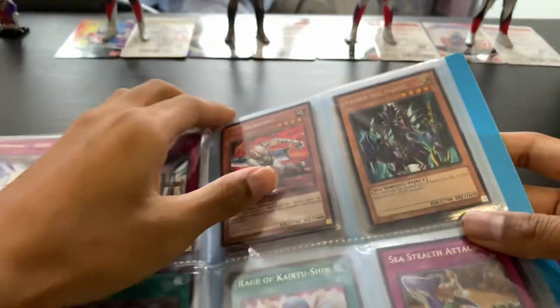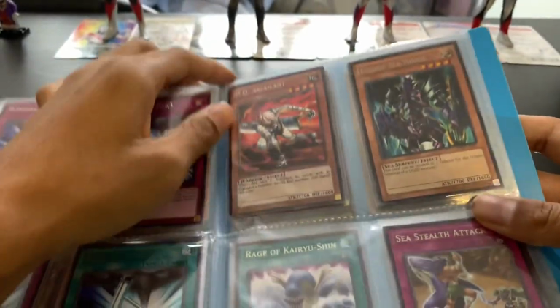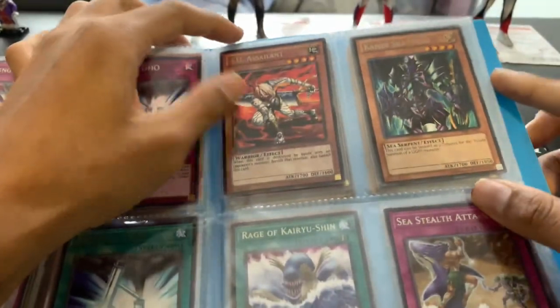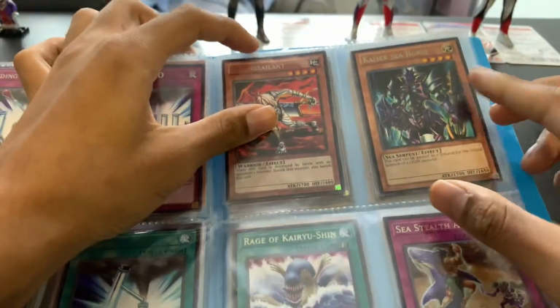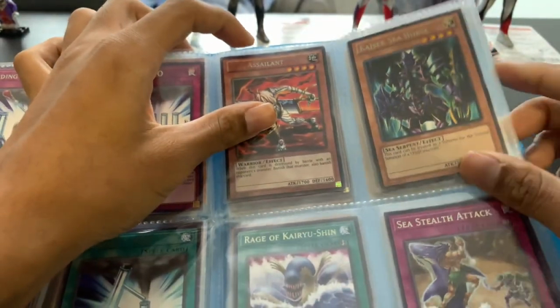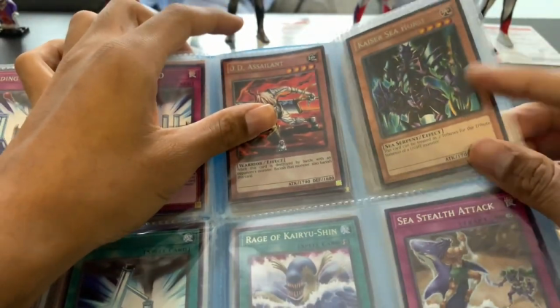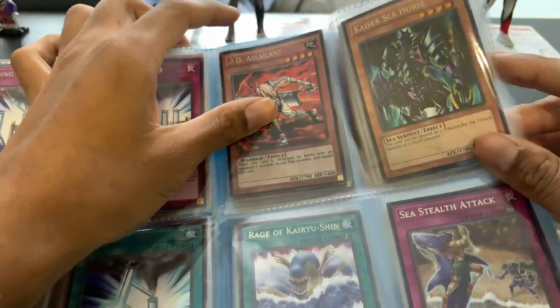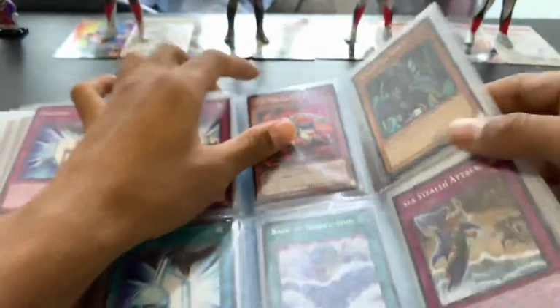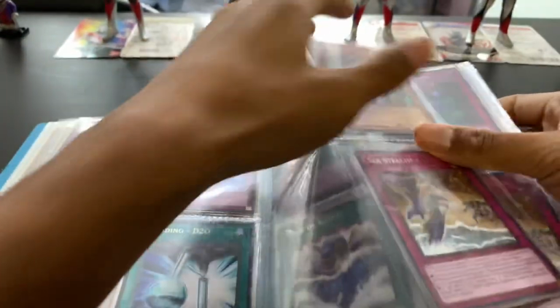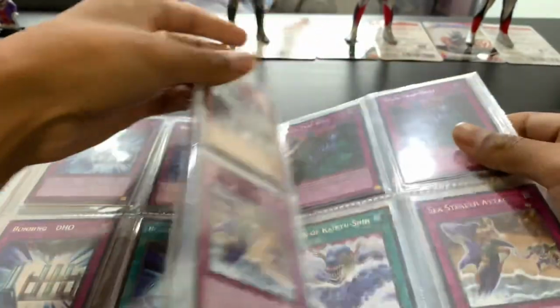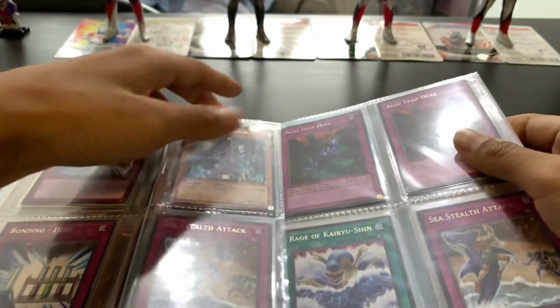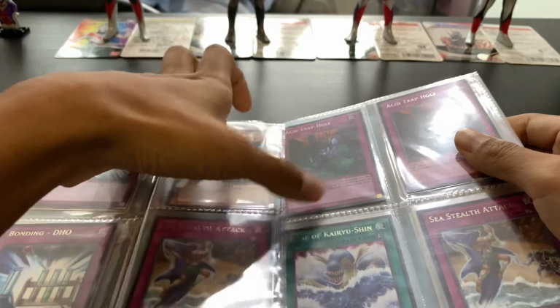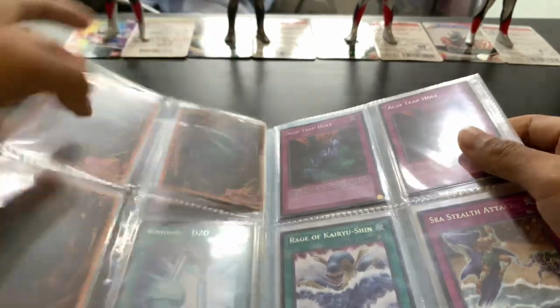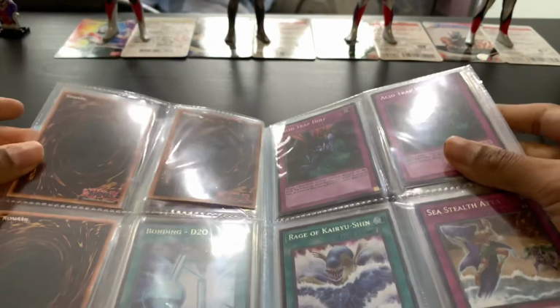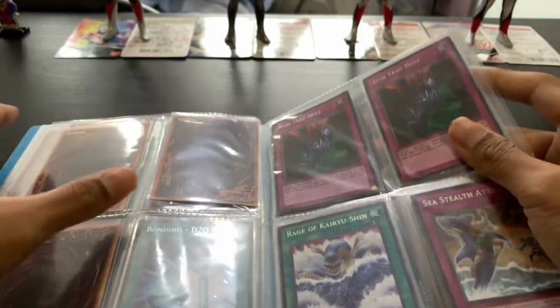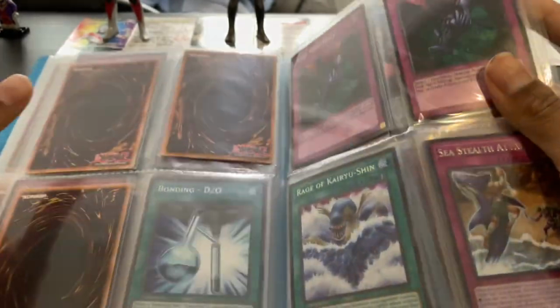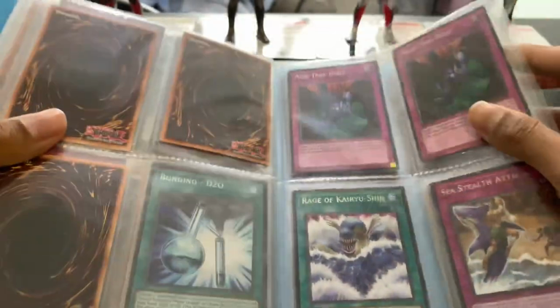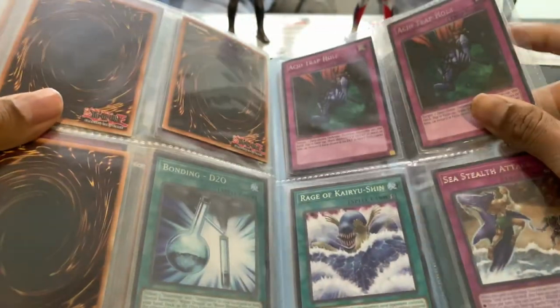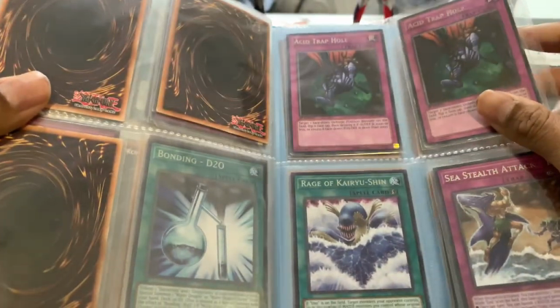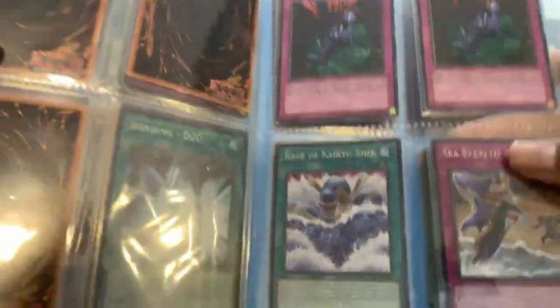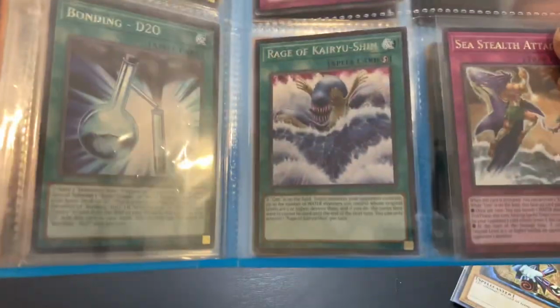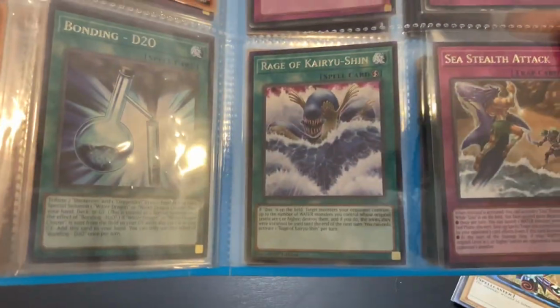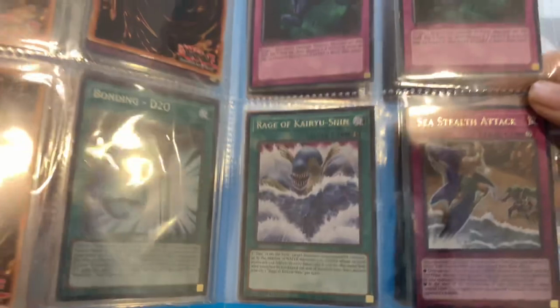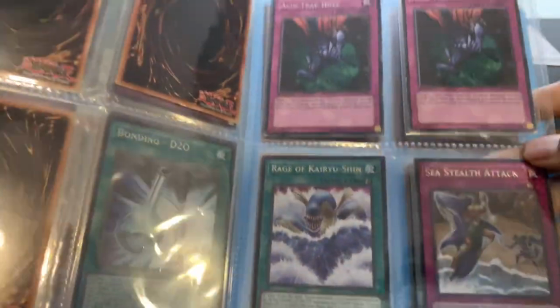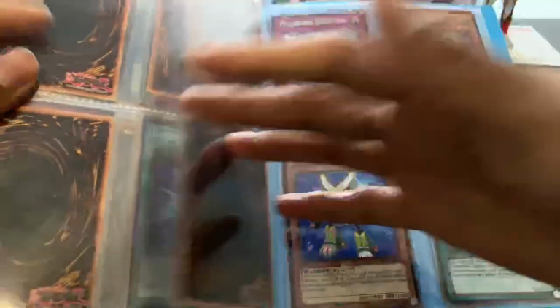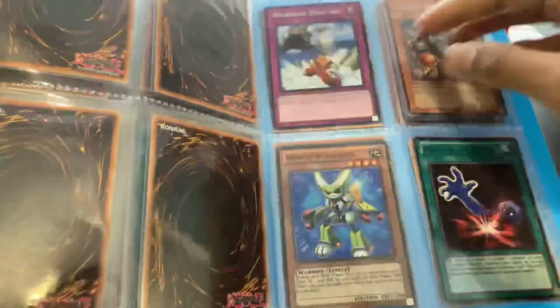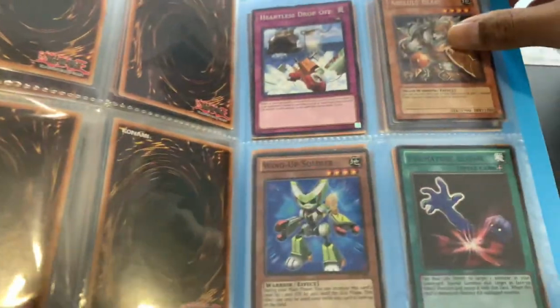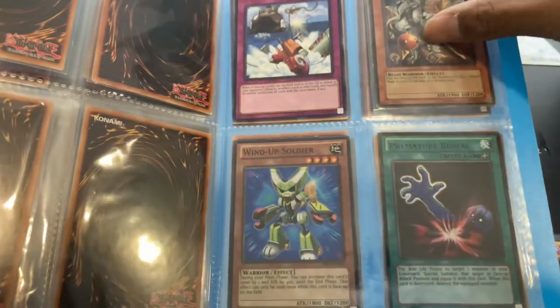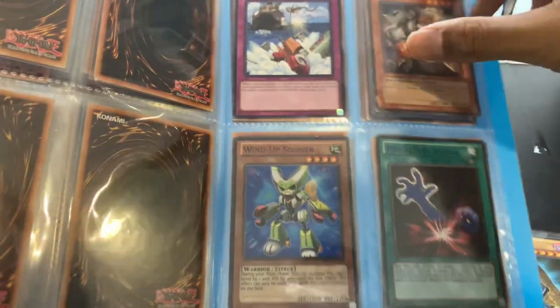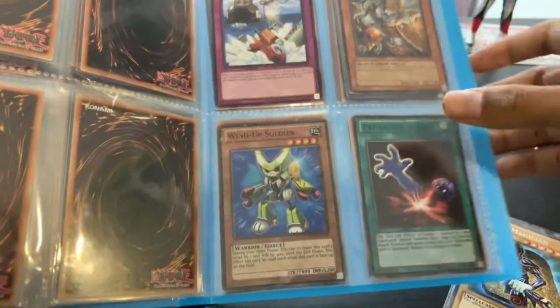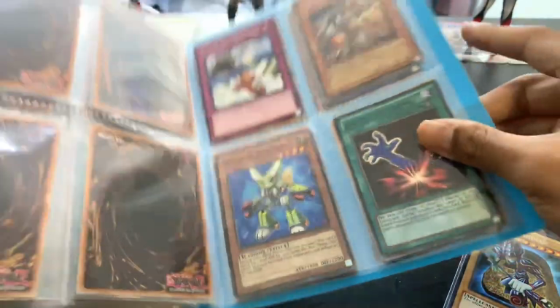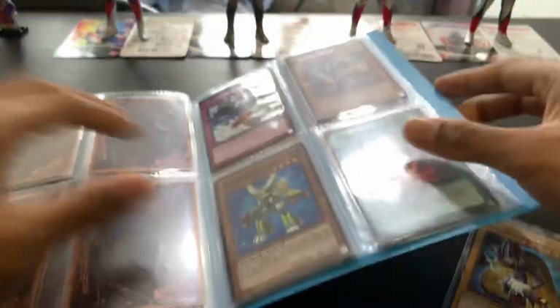DD is salient. Kaiba's seahorse — Kaiba's card. Rage of Kairoshin, Acid Trap Hole, Rage of Kairoshin. Wind Up Soldier.